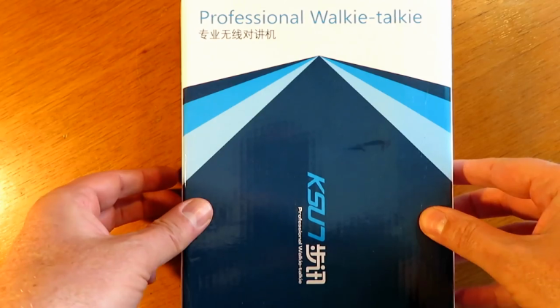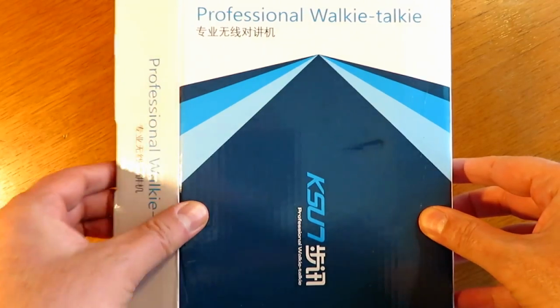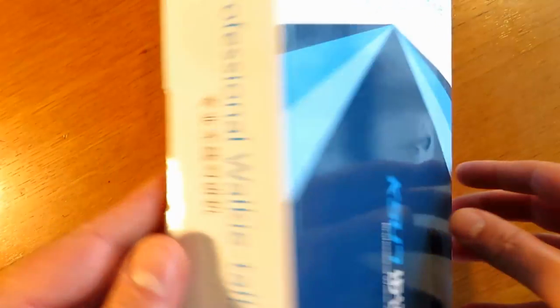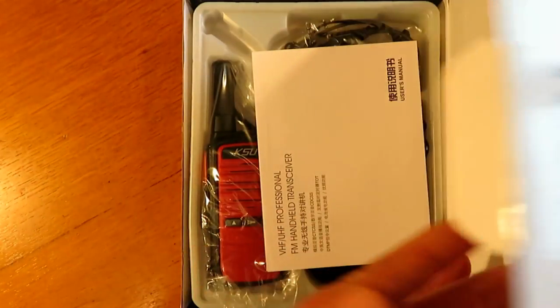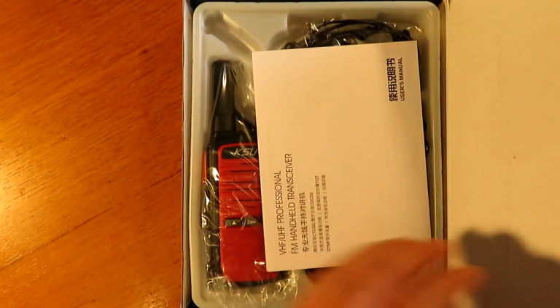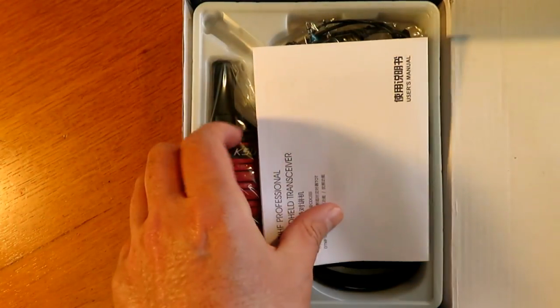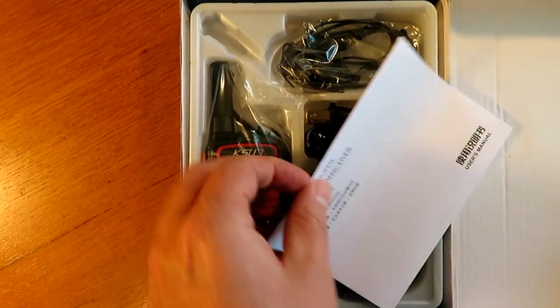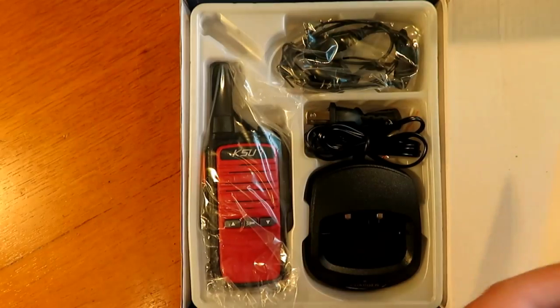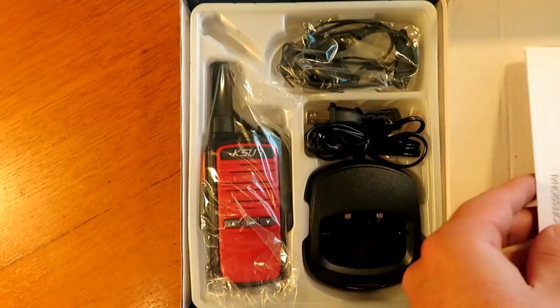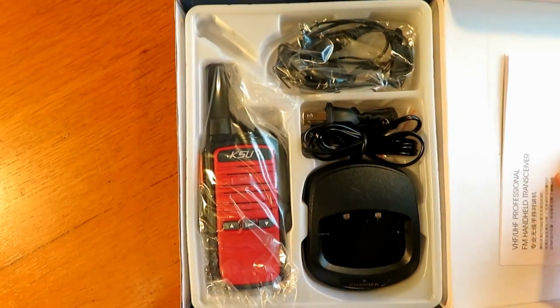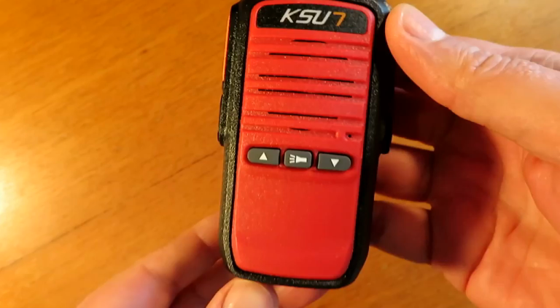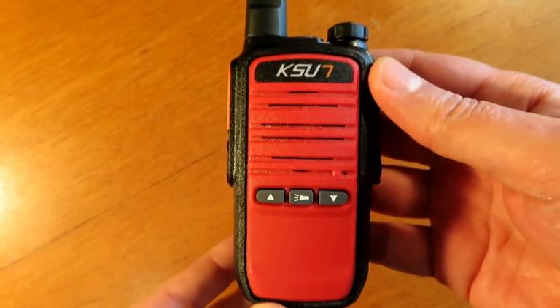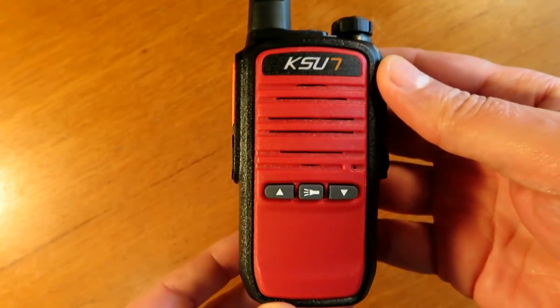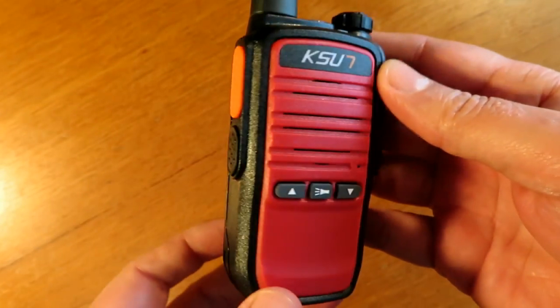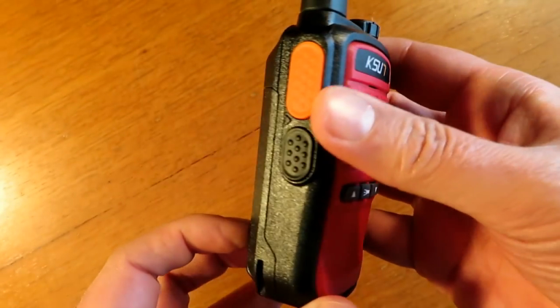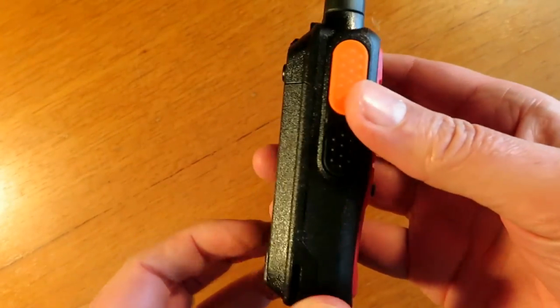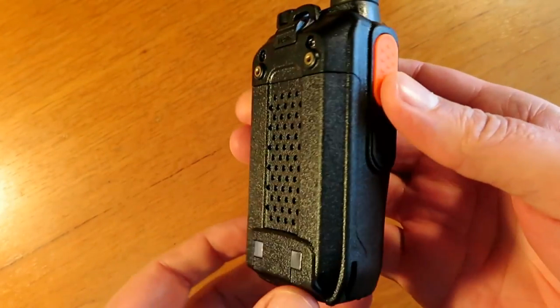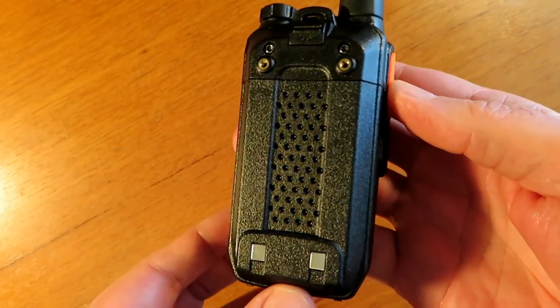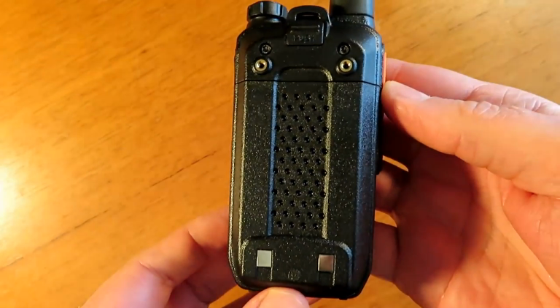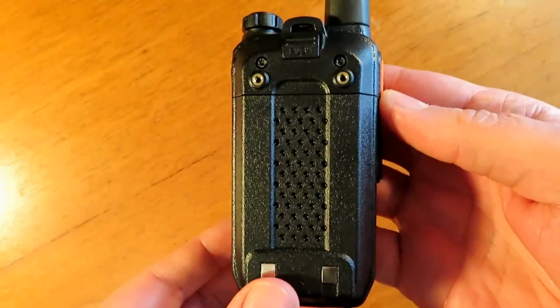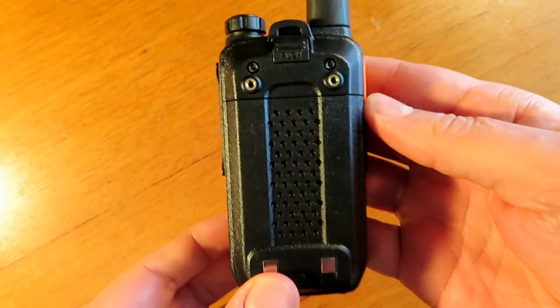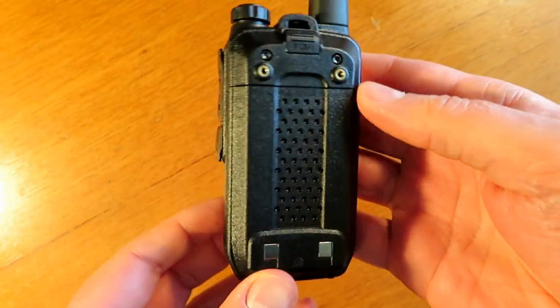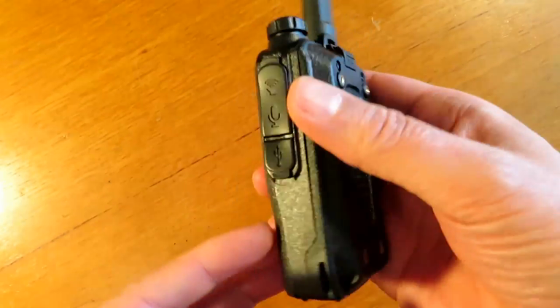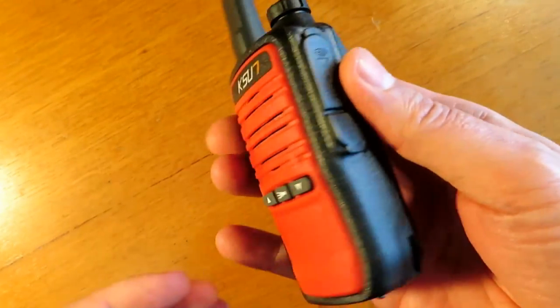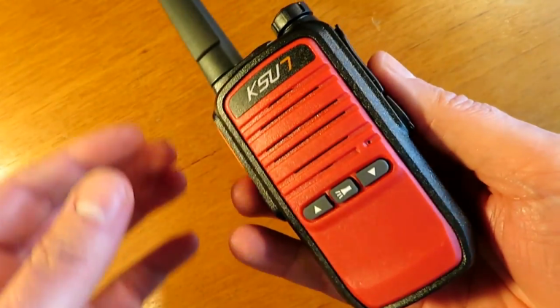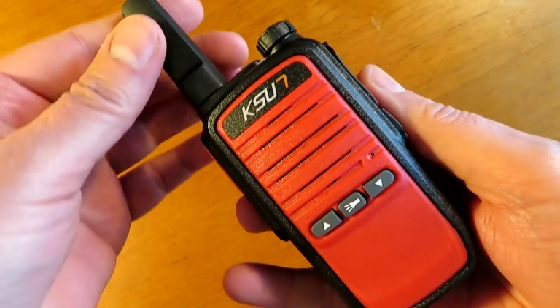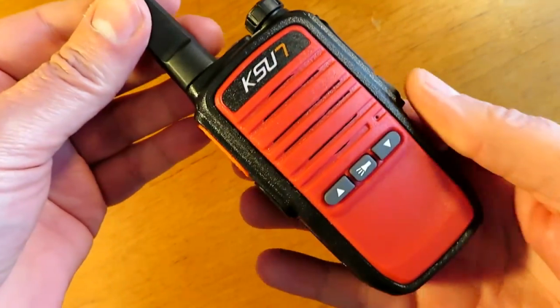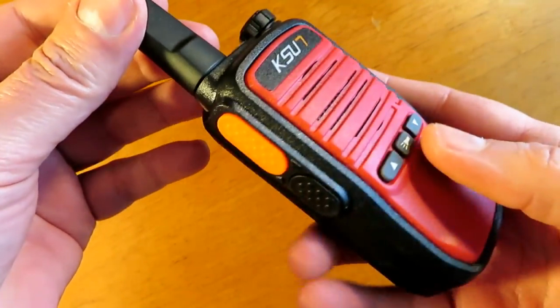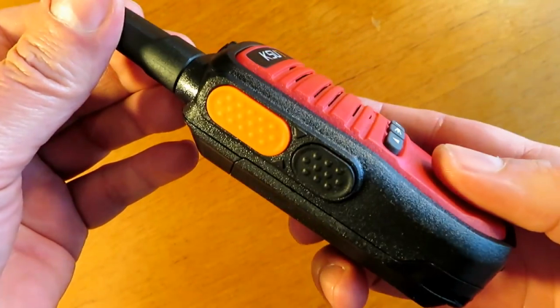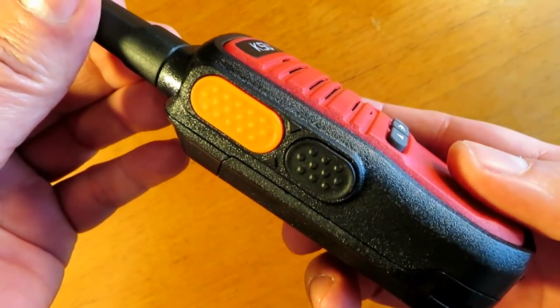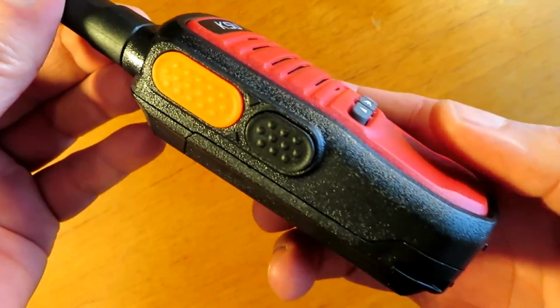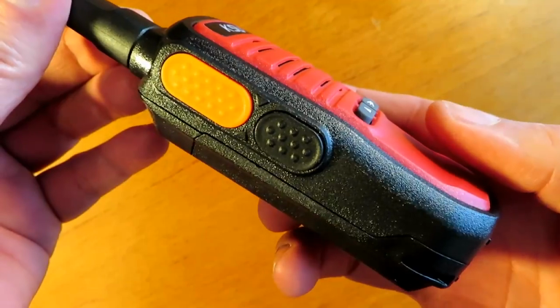Hello and welcome to my review of the Kaesun X30 Mini. This is a scaled down version of the UV68D which I reviewed a couple of shows ago, which you can go and check out on the channel here if you're interested.